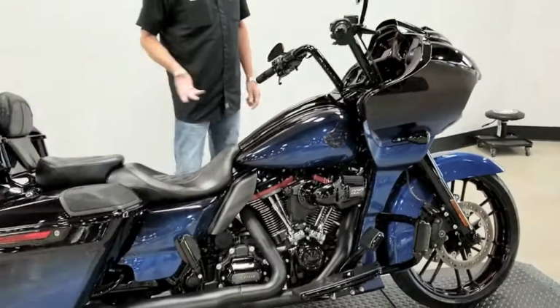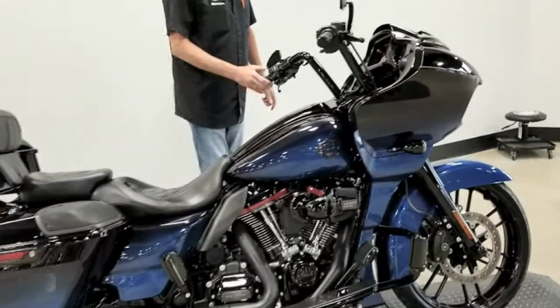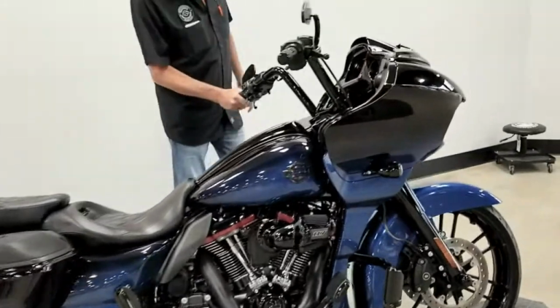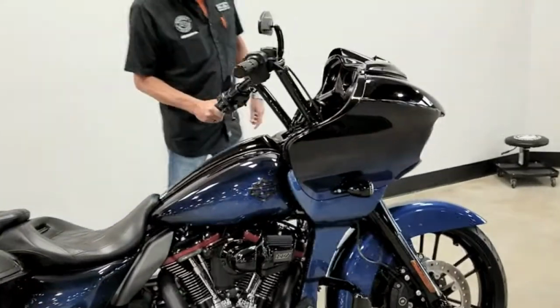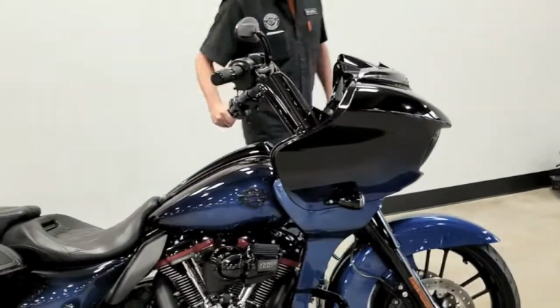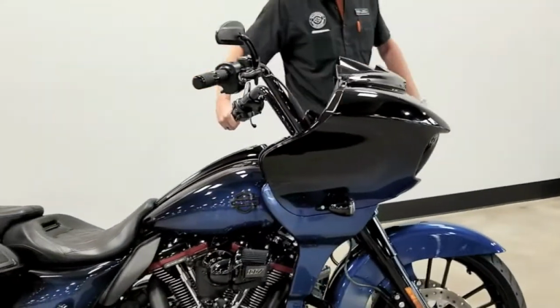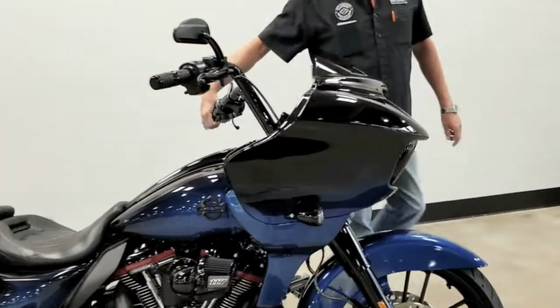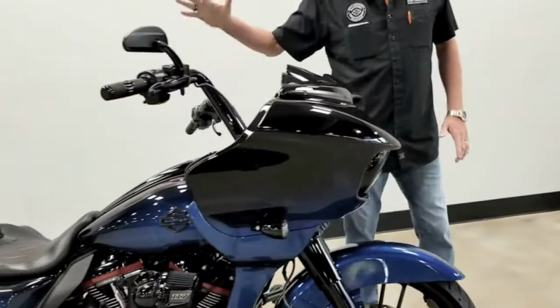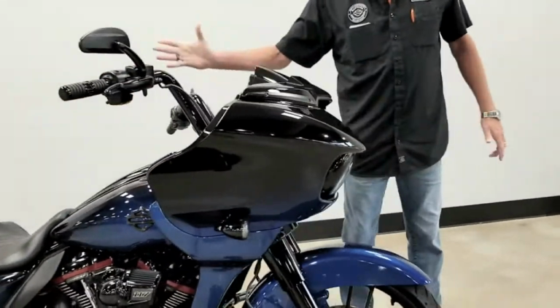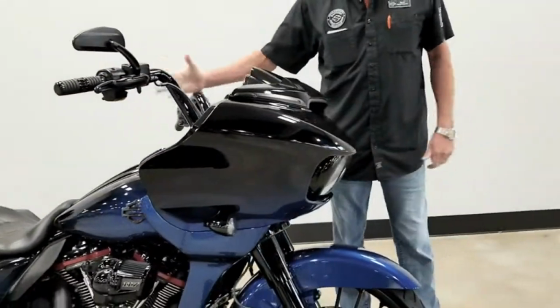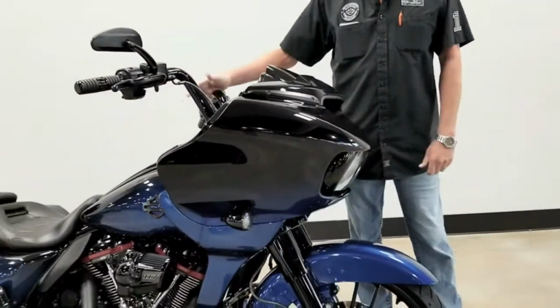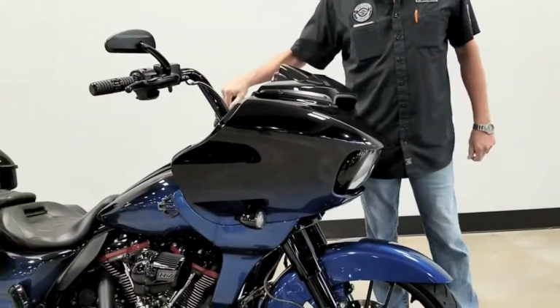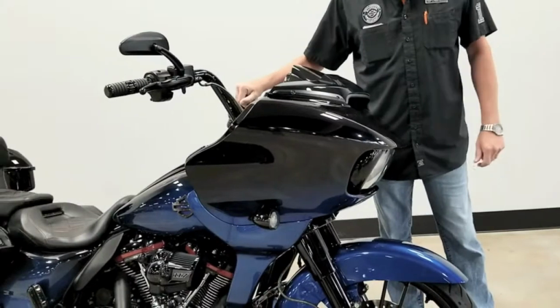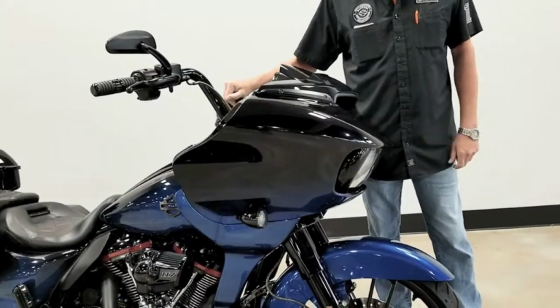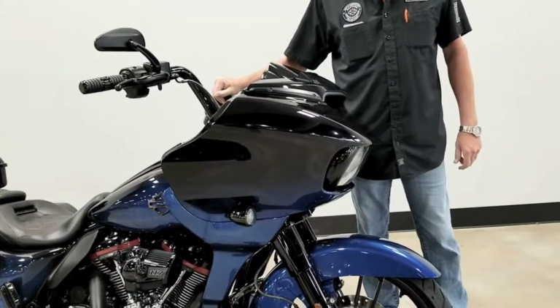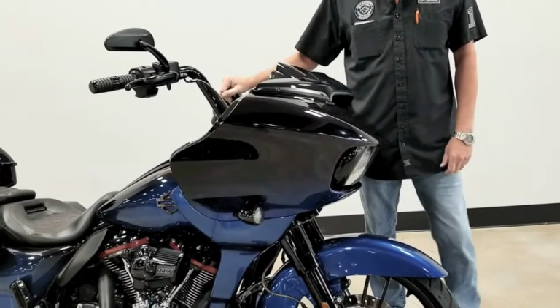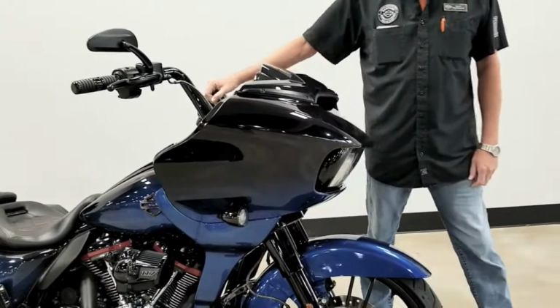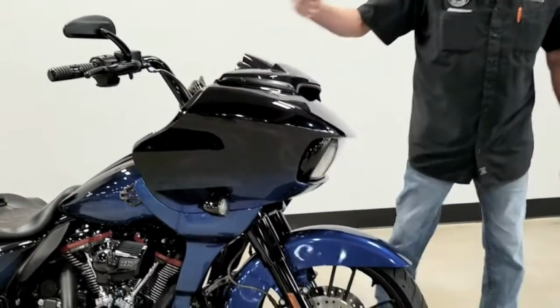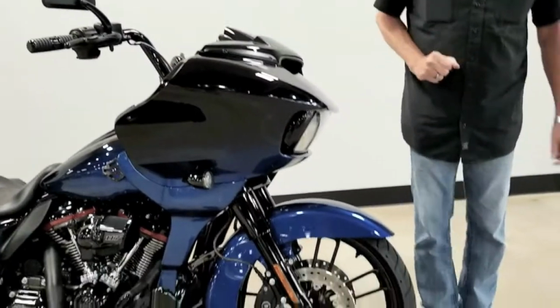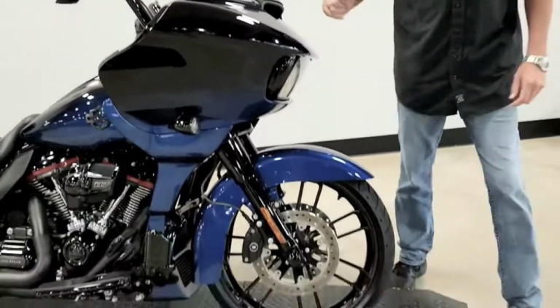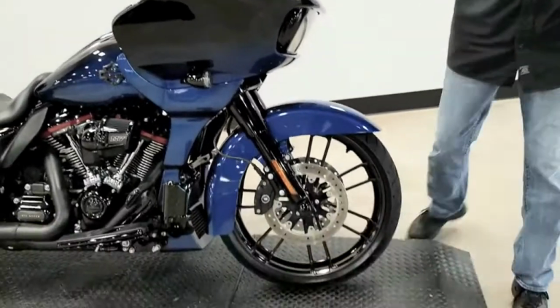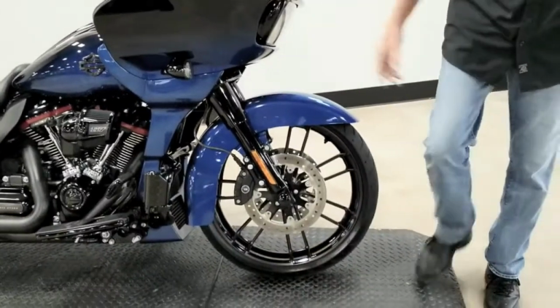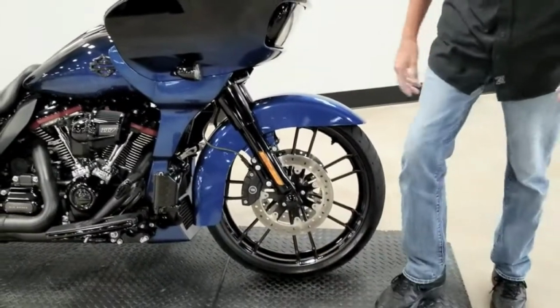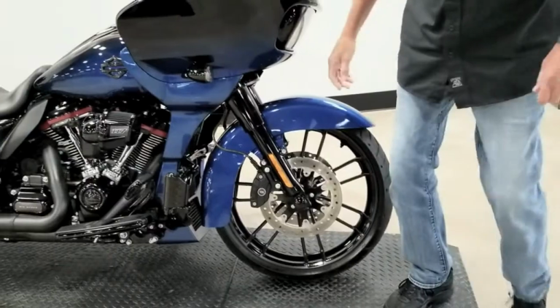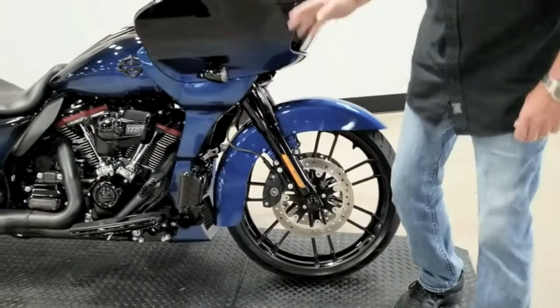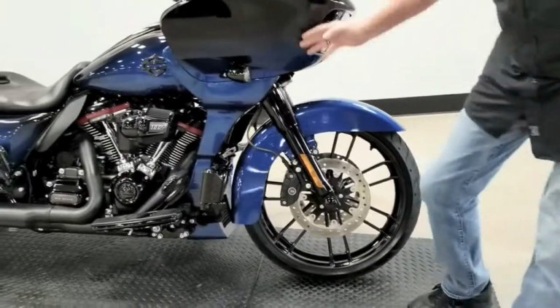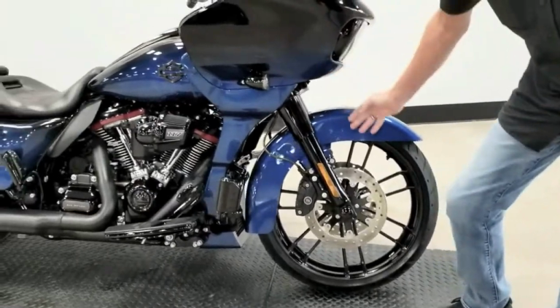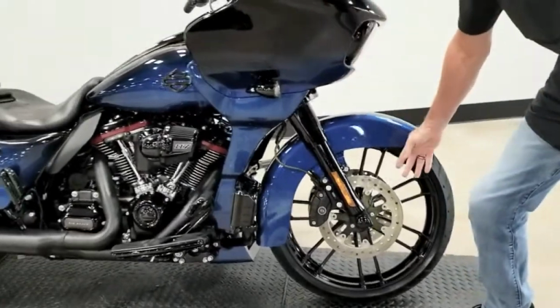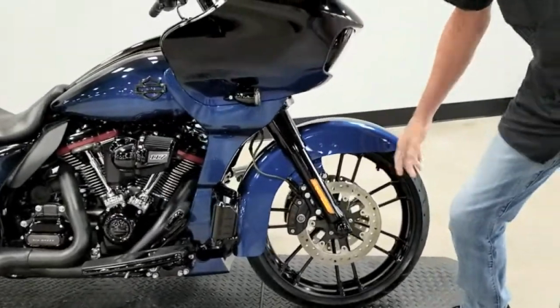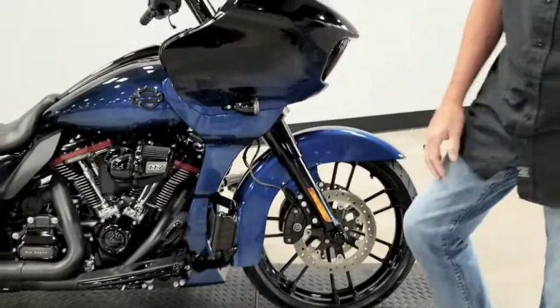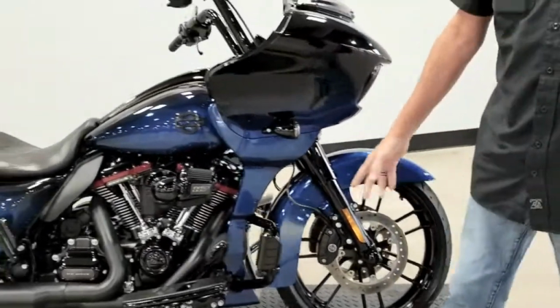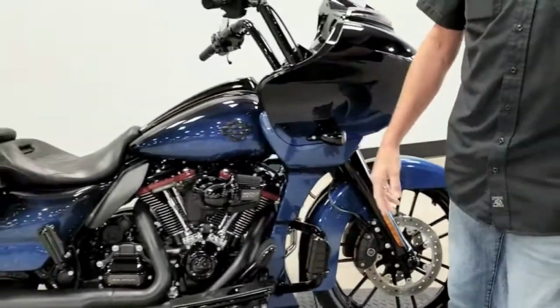We've got 7,000 miles. We've got factory 48 12-inch Mini Apes. We've got LEDs. Beautiful fade — look at this fade. Highway pegs.